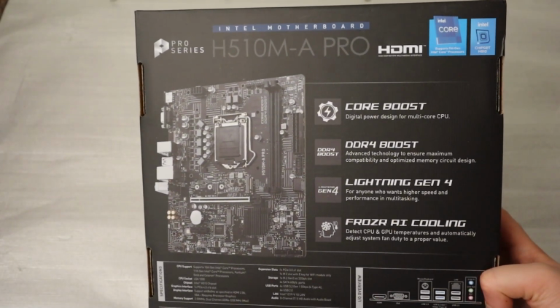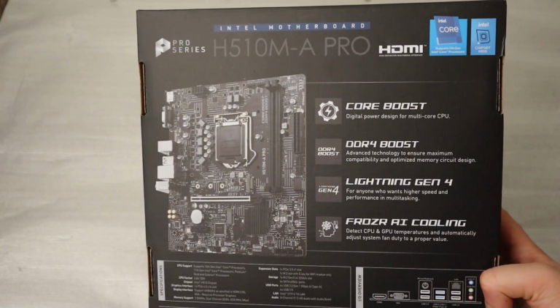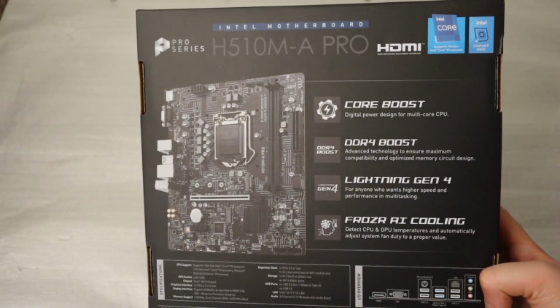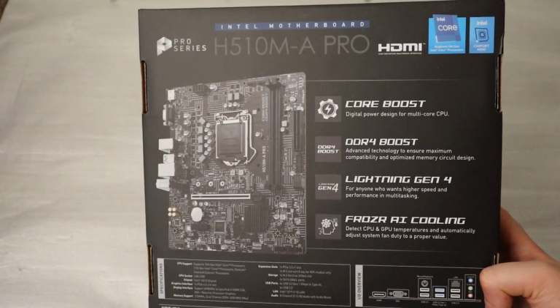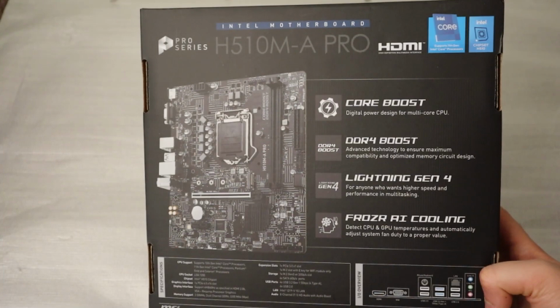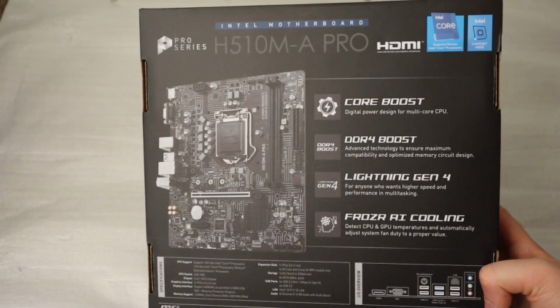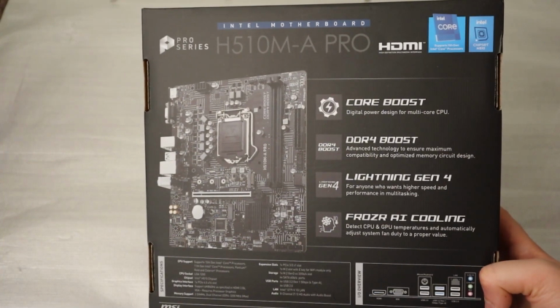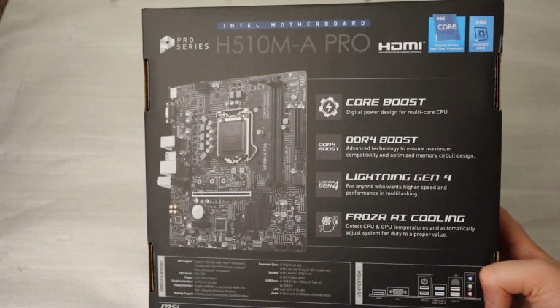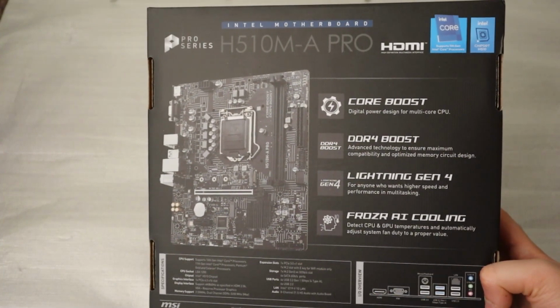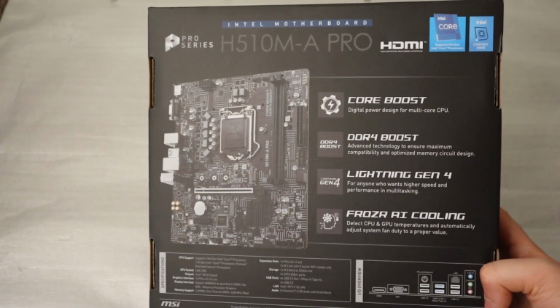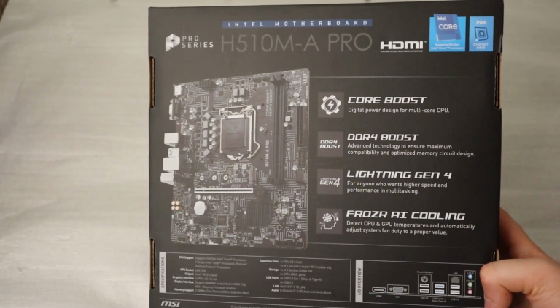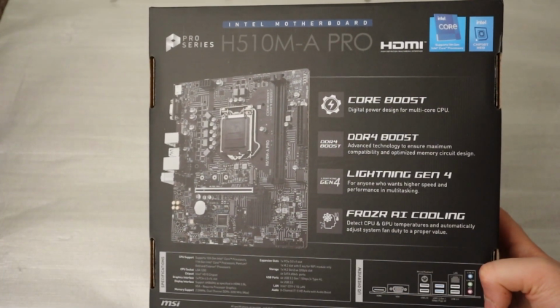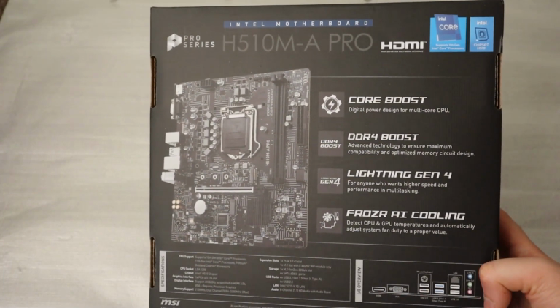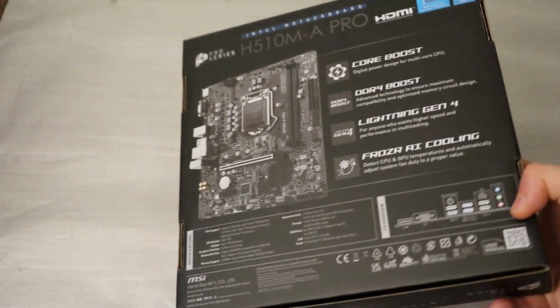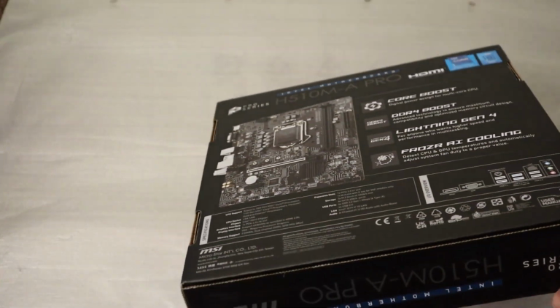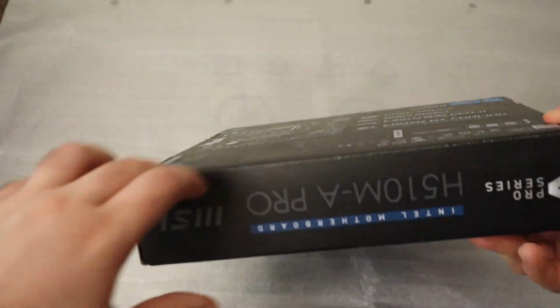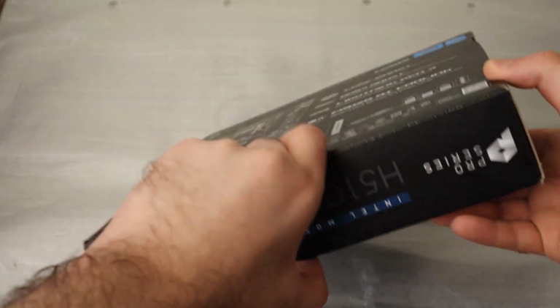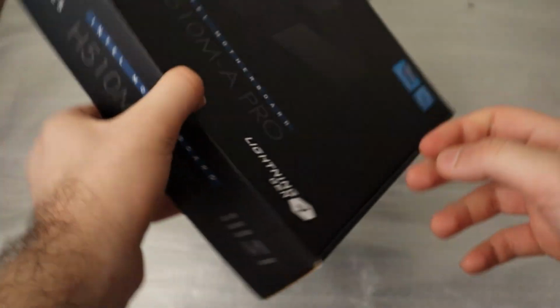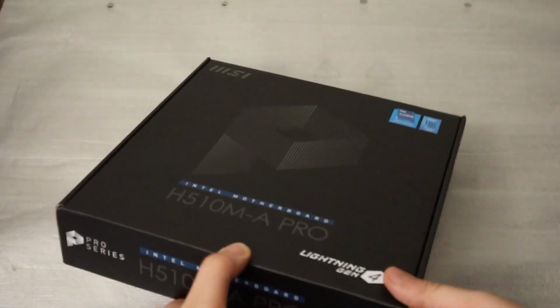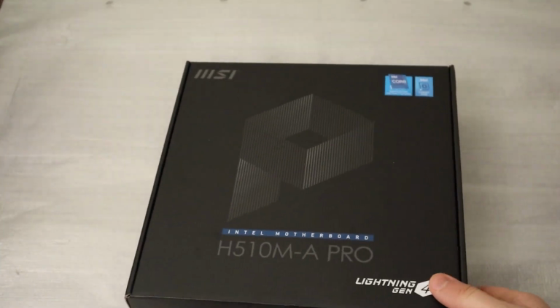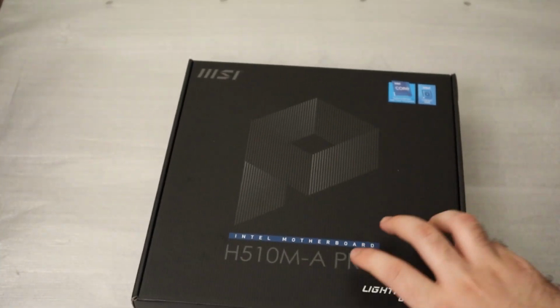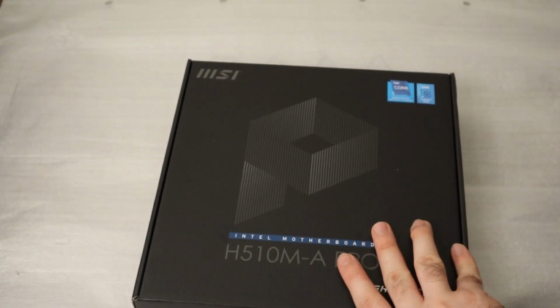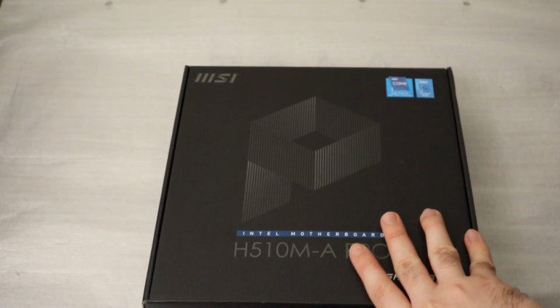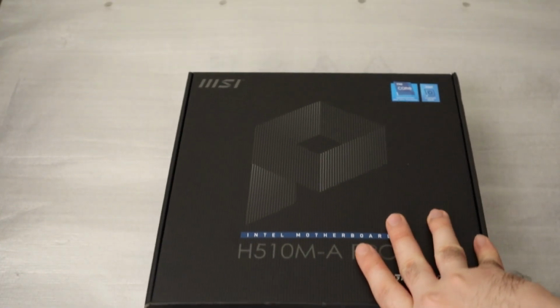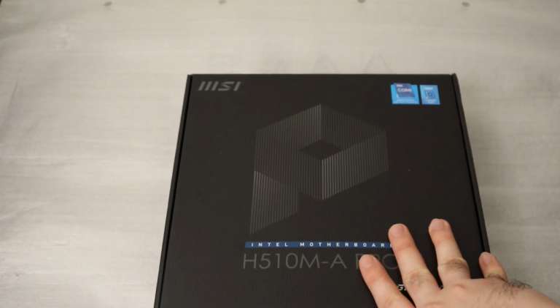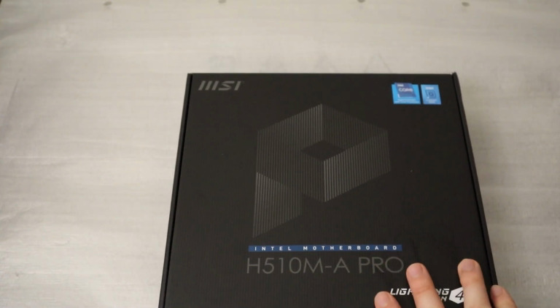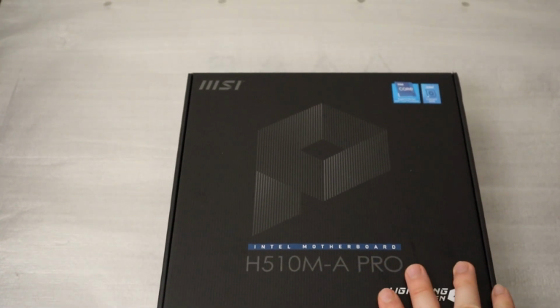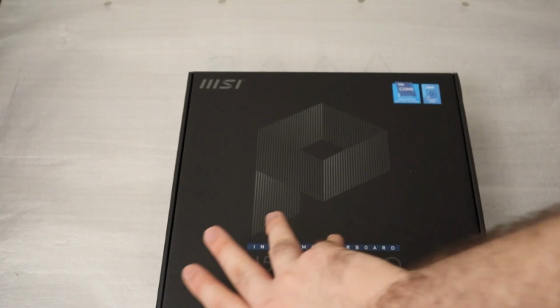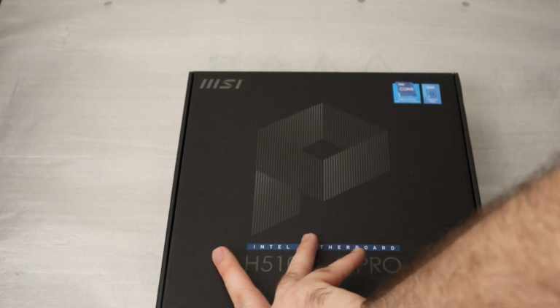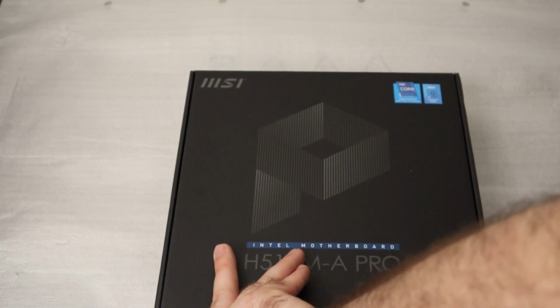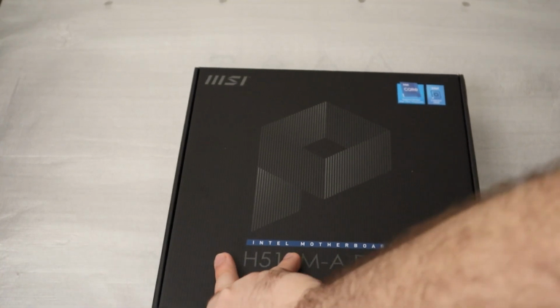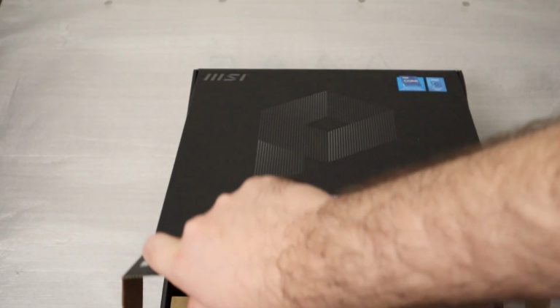It also comes with DDR4 Boost which is required for optimized memory circuit. Unlike any other modern motherboard, it comes with AI cooling, meaning it detects the CPU and the GPU temperature in order to set the fan curve to maintain the system temperature.